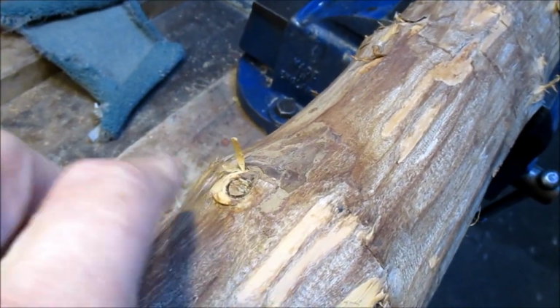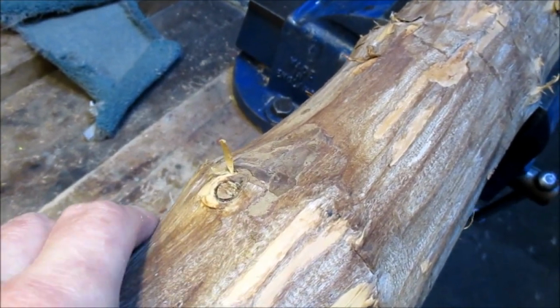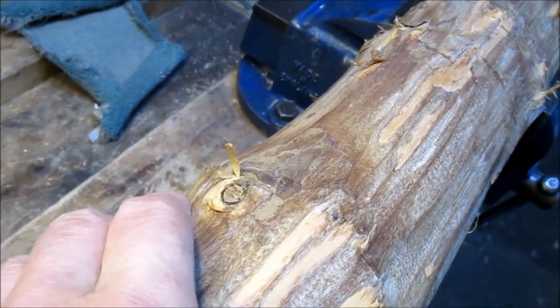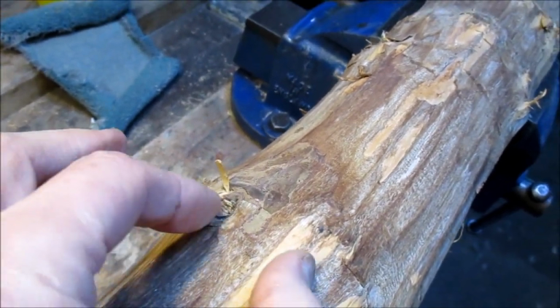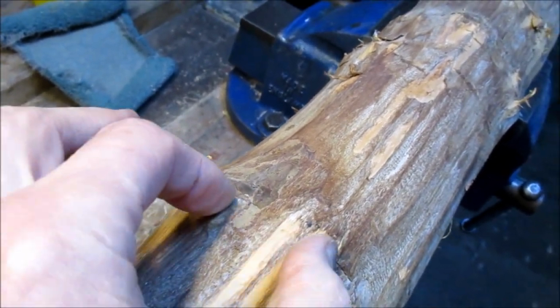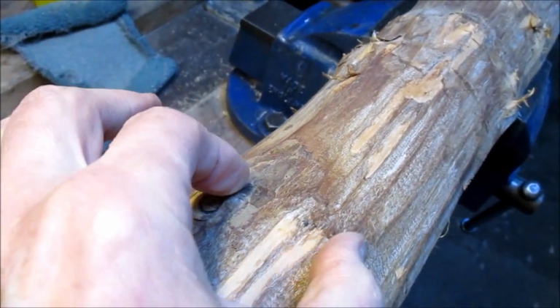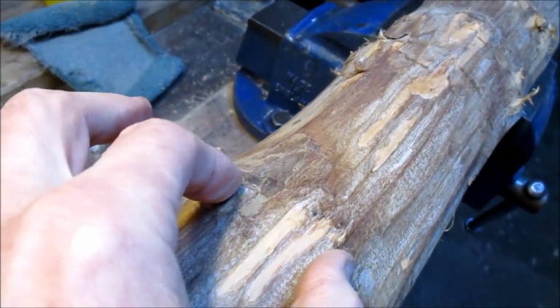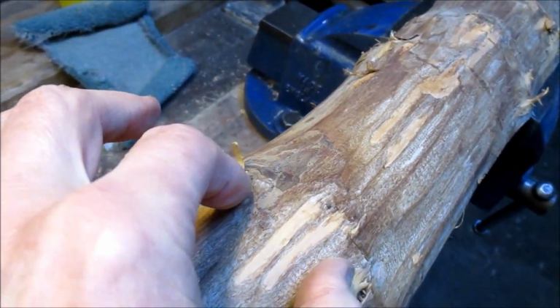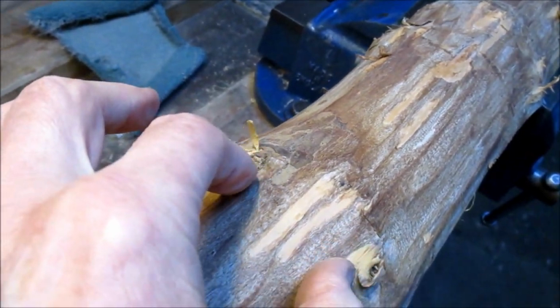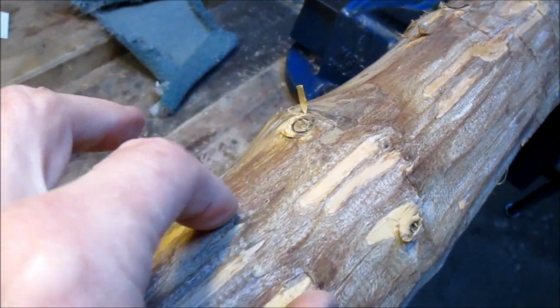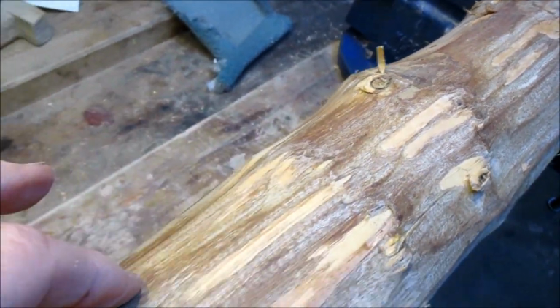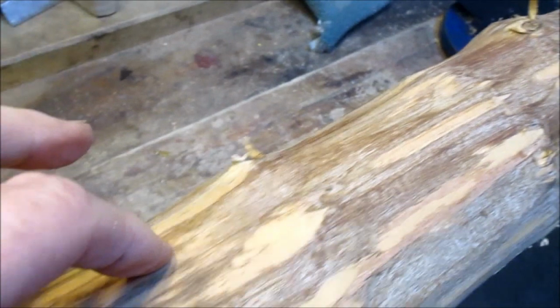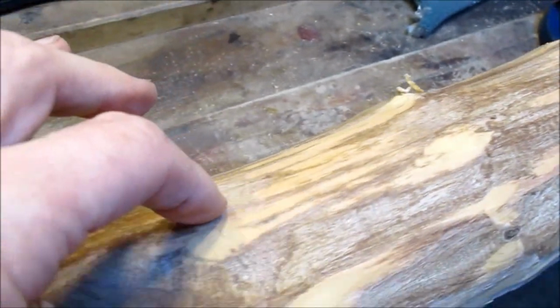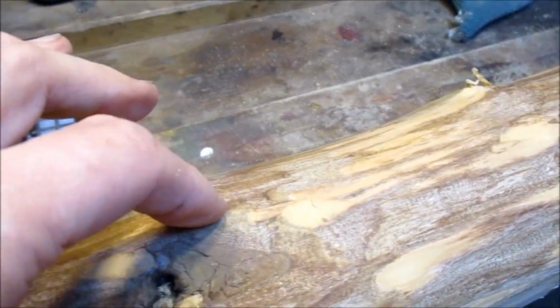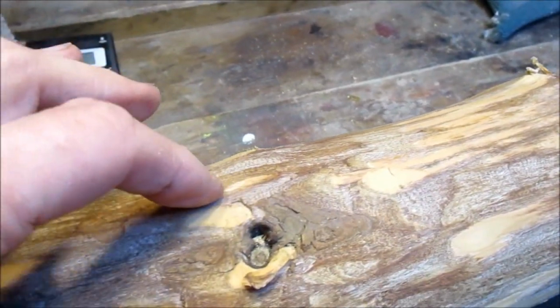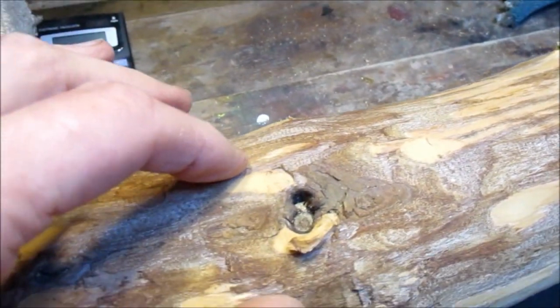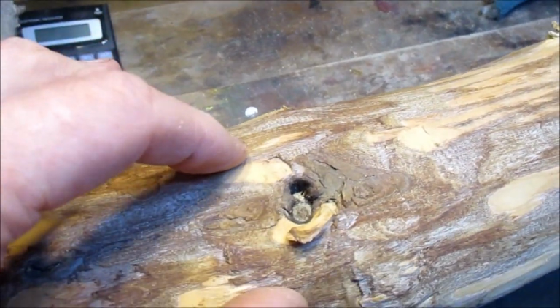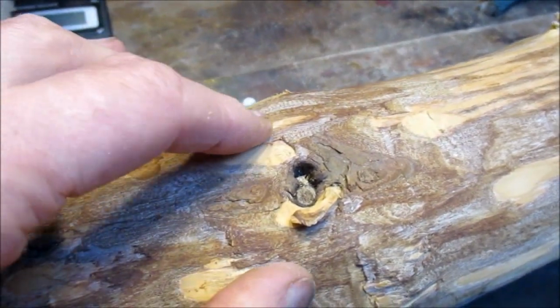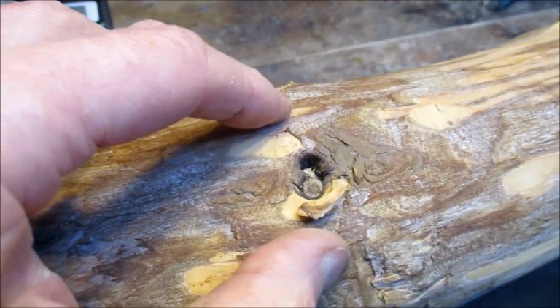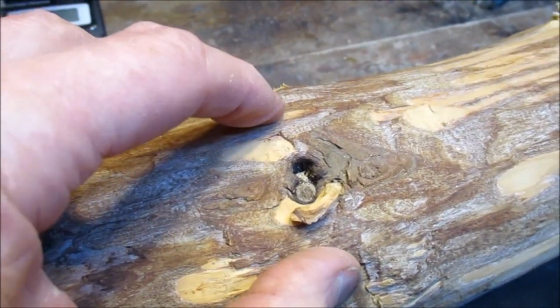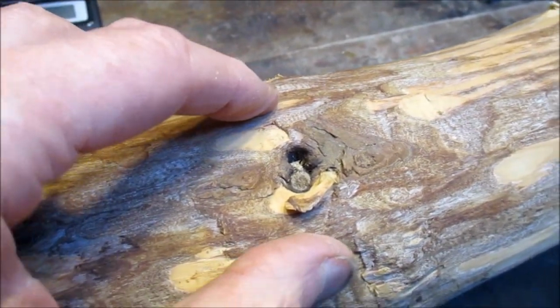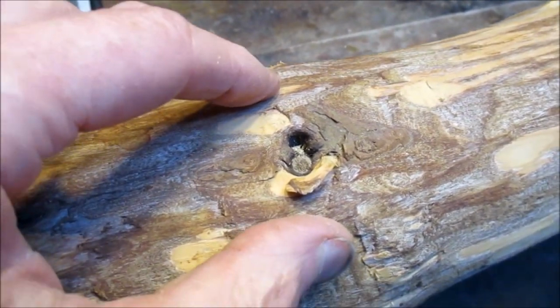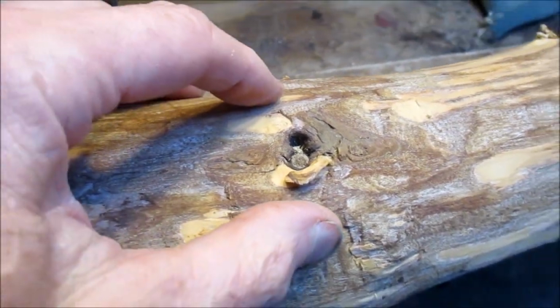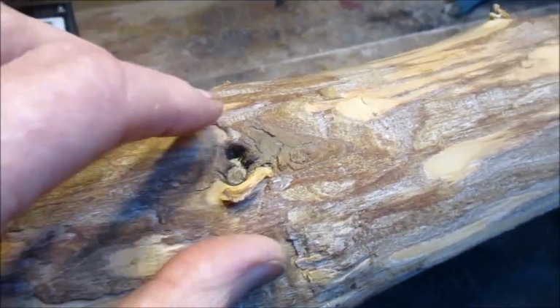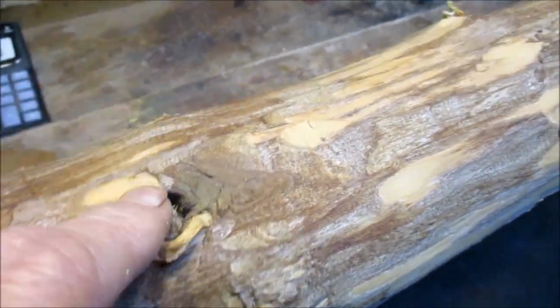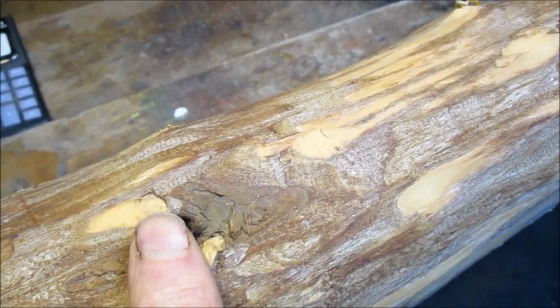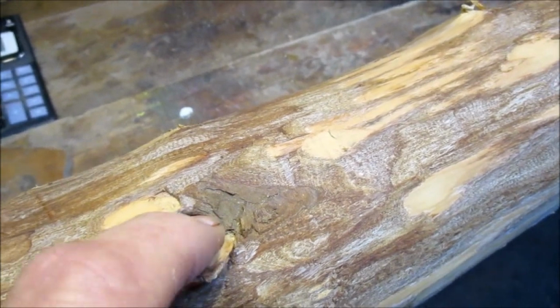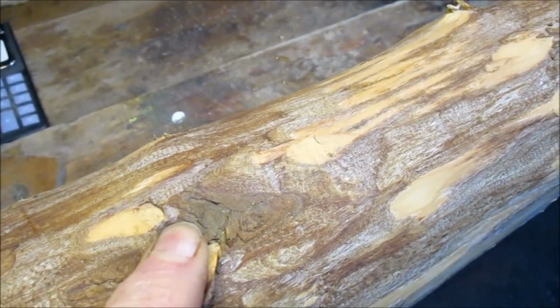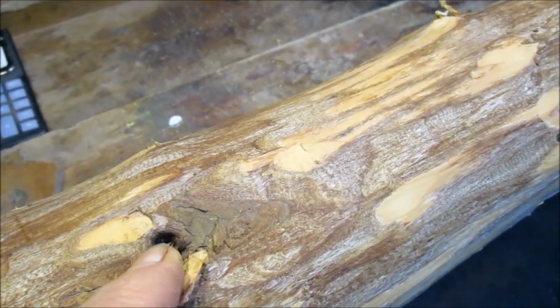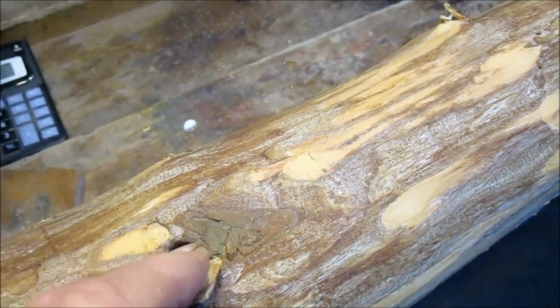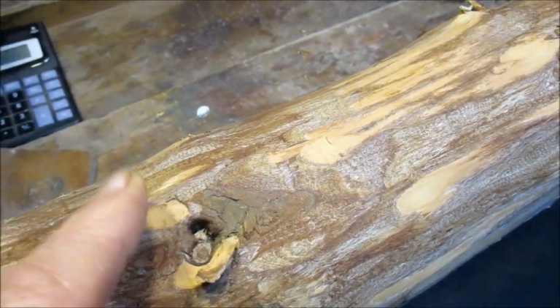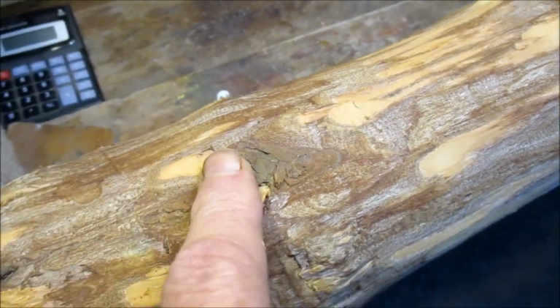But the big fly in the ointment is this knot, which you can see is fairly big. We can lay the bow out here, but then we come along — oh dear, there's this knot, which would be in the middle of the working limb, and that's a bad thing.